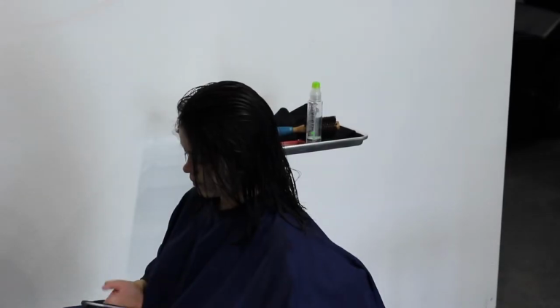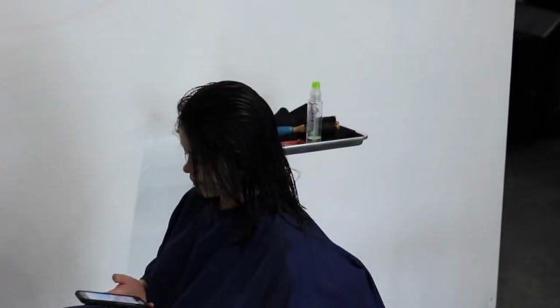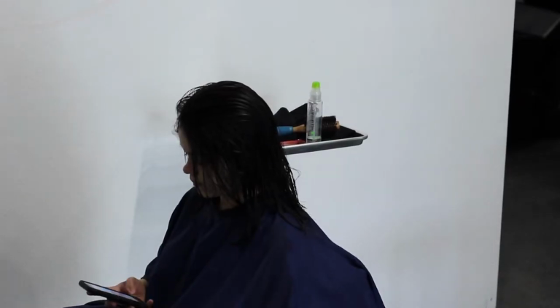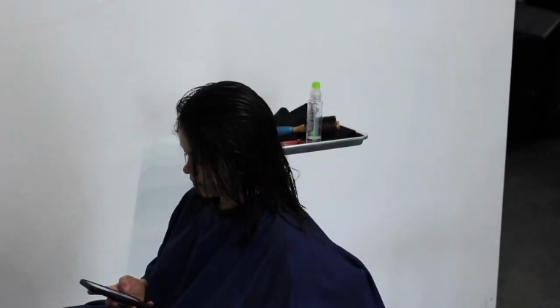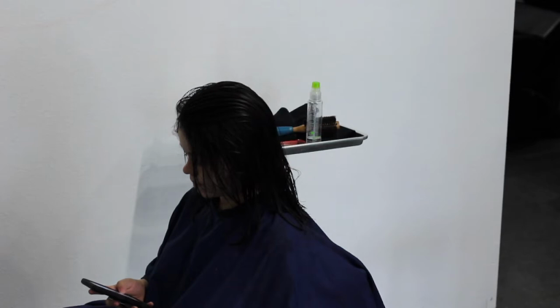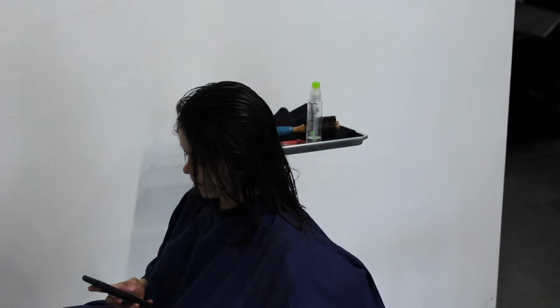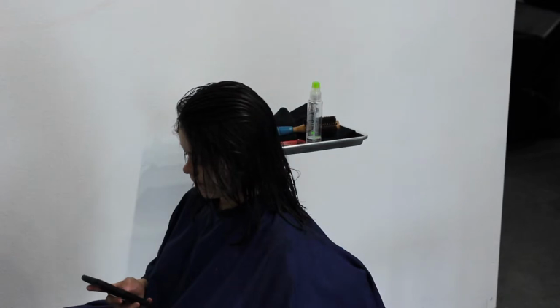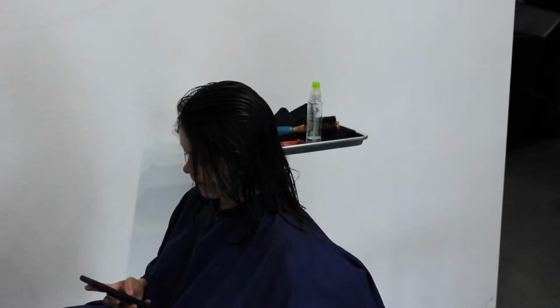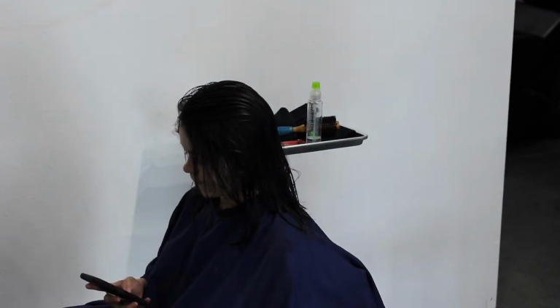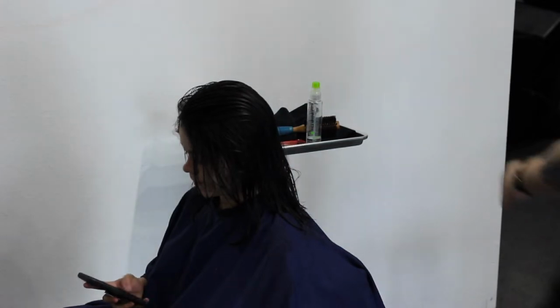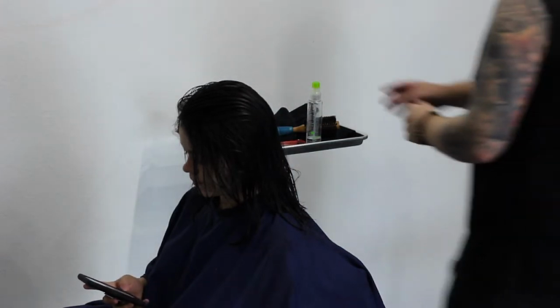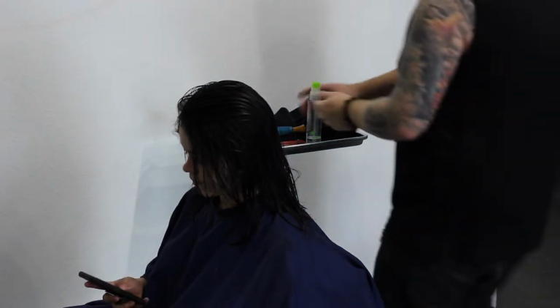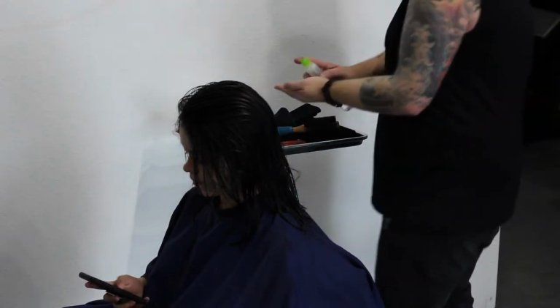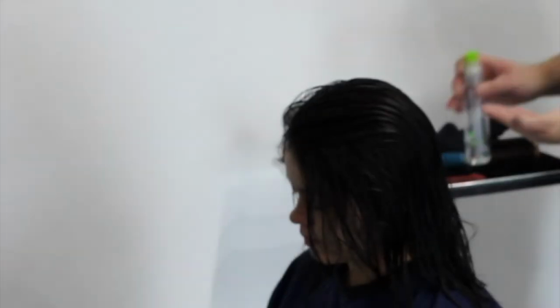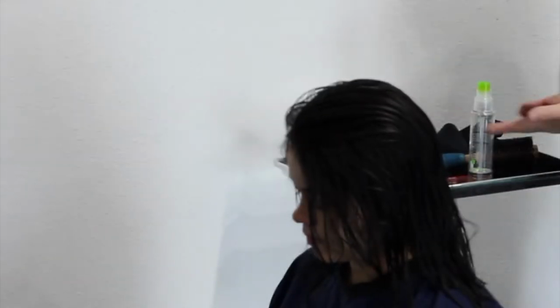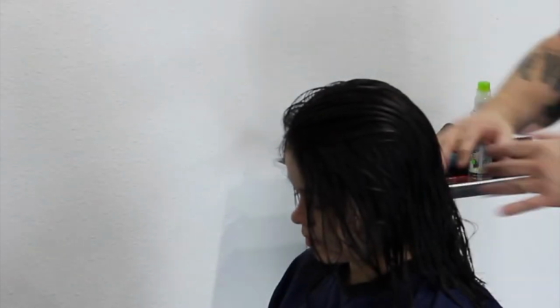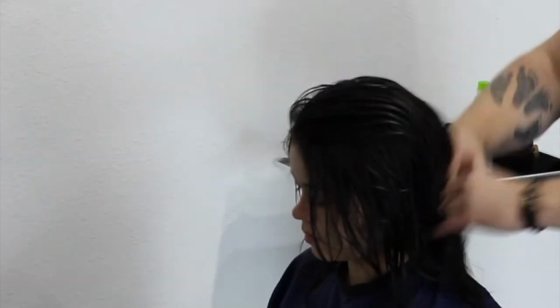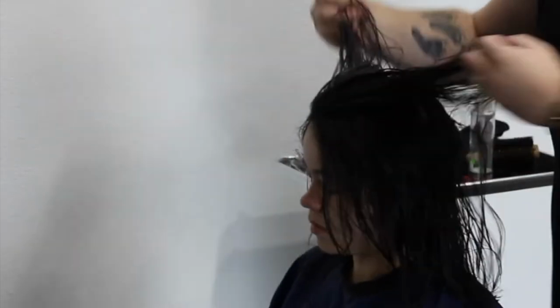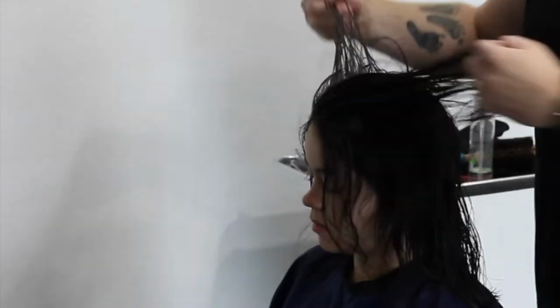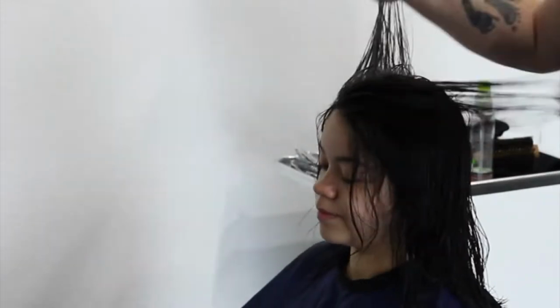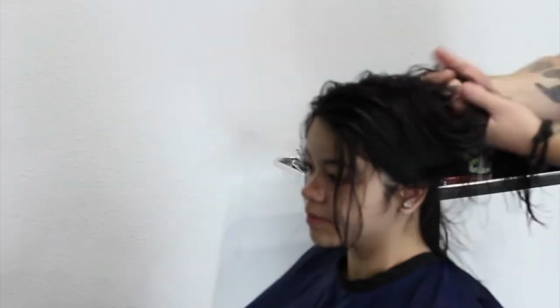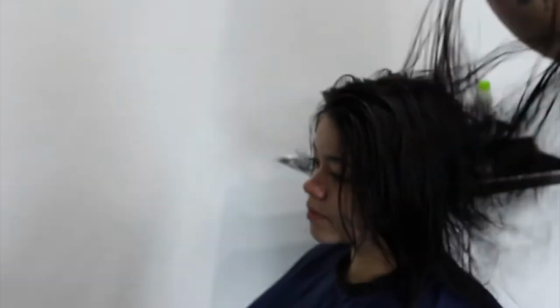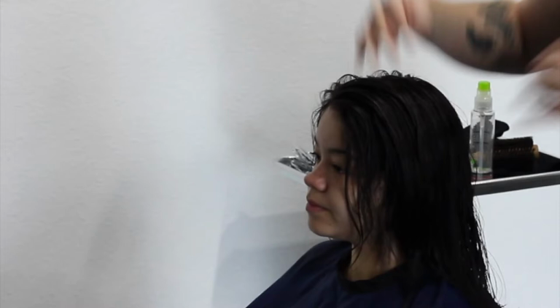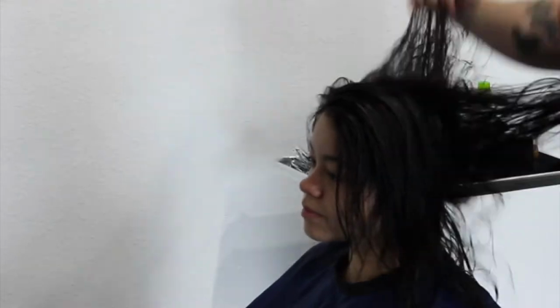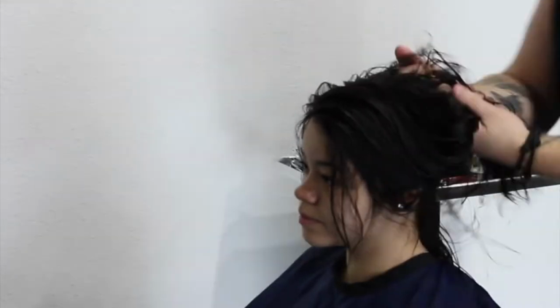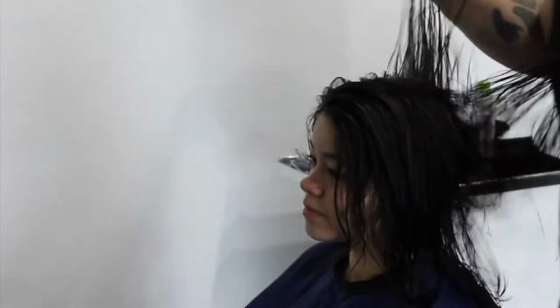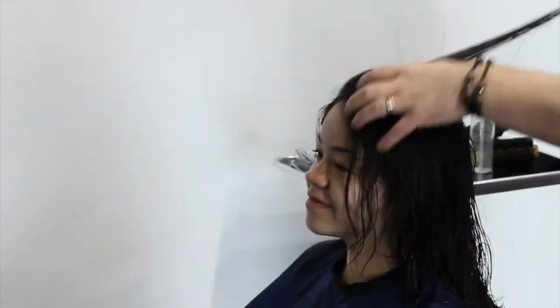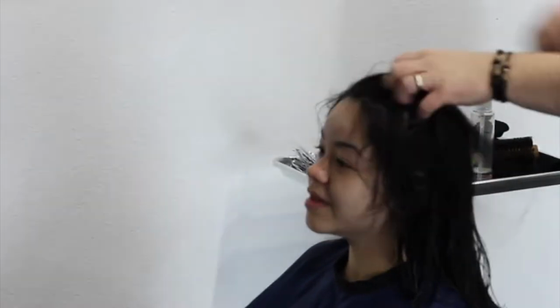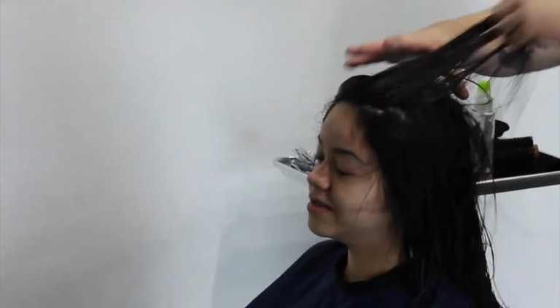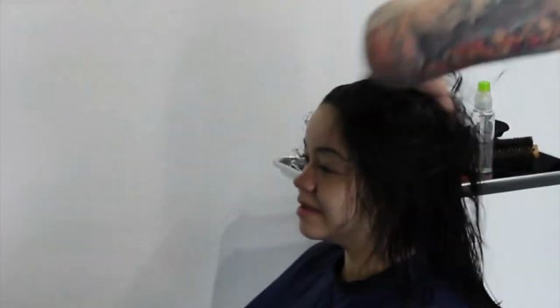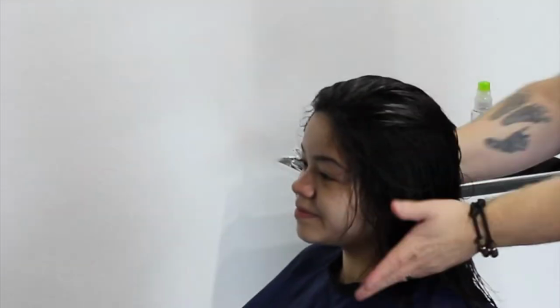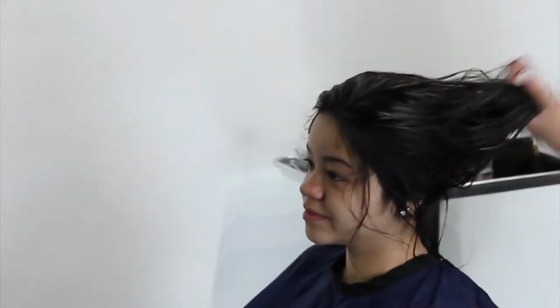Before I start, I'm going to put some product in the hair. I'm going to use a Super Skinny Serum by Paul Mitchell, and I'm going to make sure it's covered all the way through the hair before we even turn on the hairdryer.